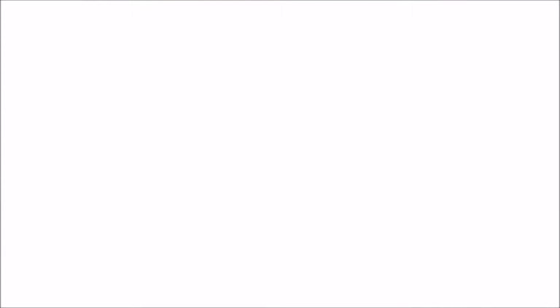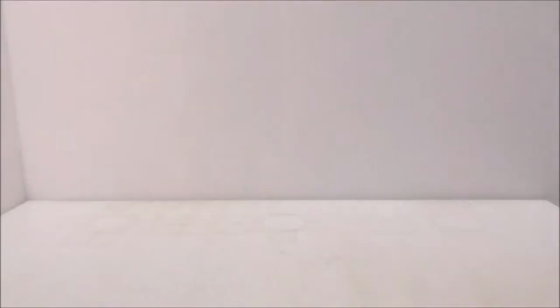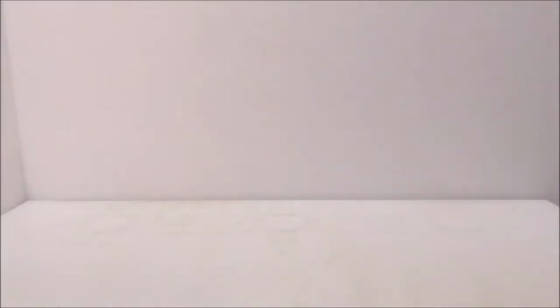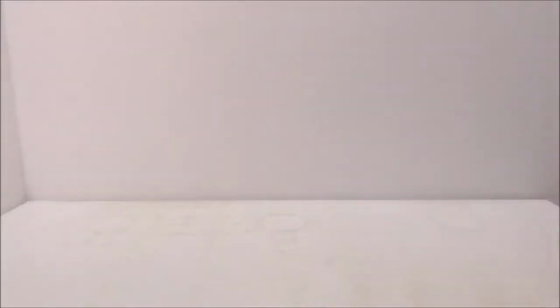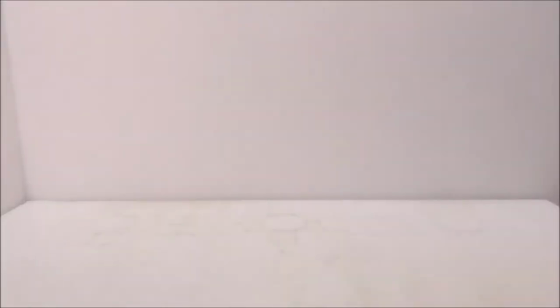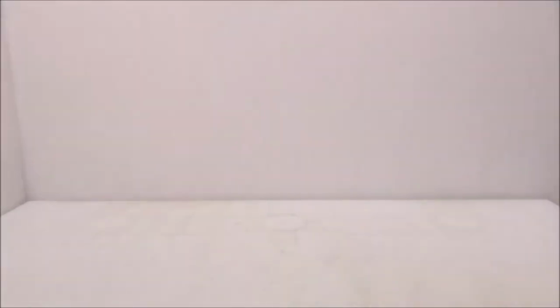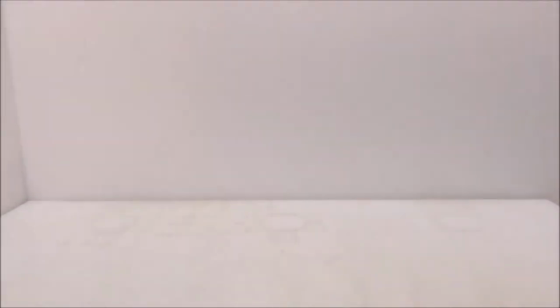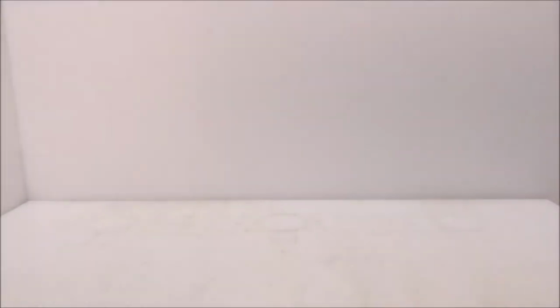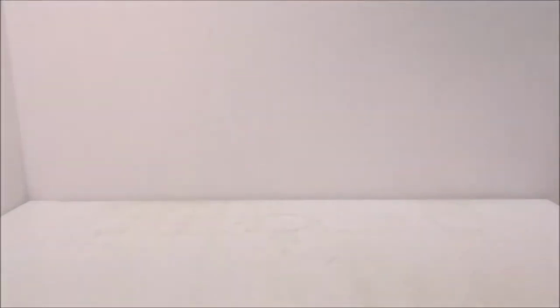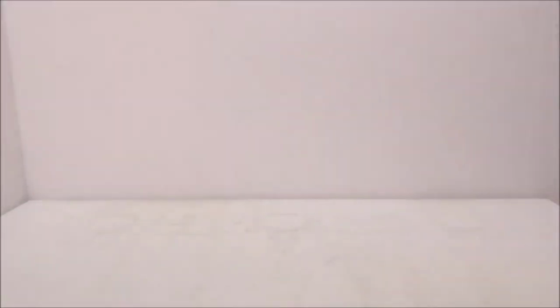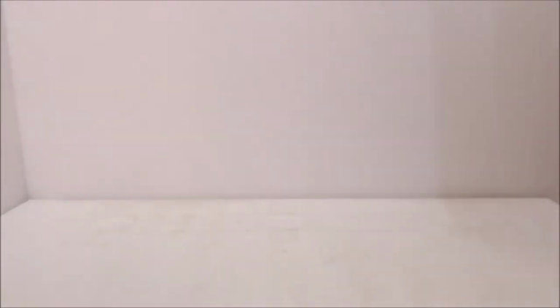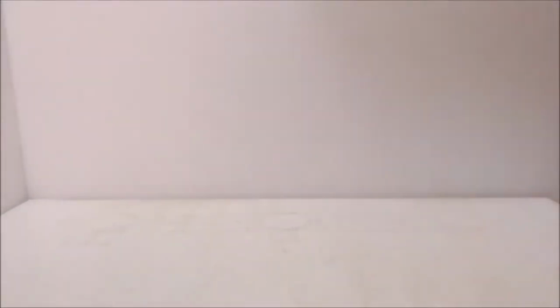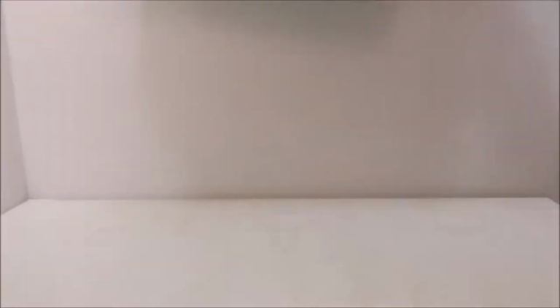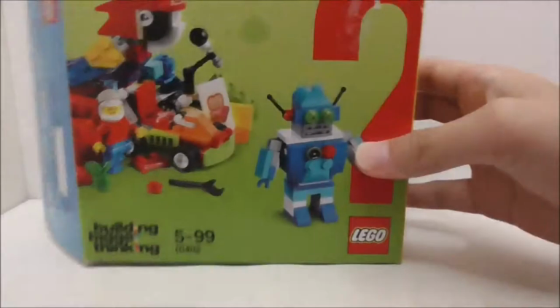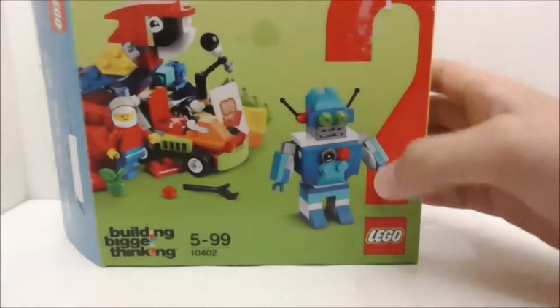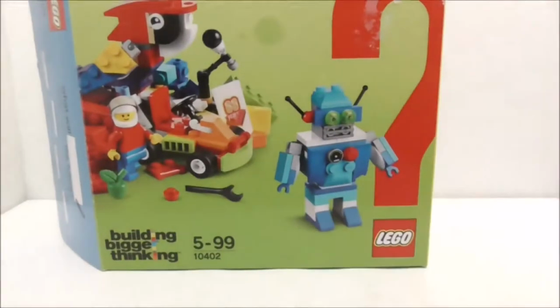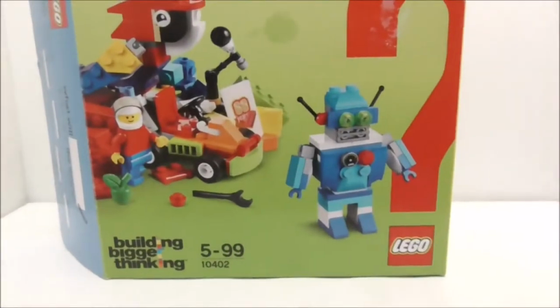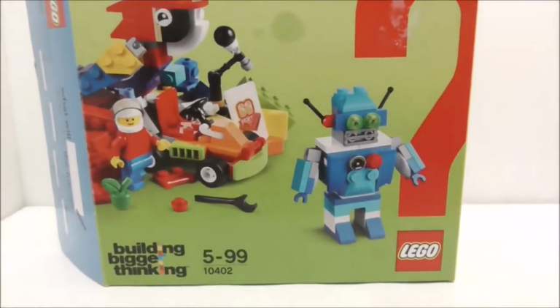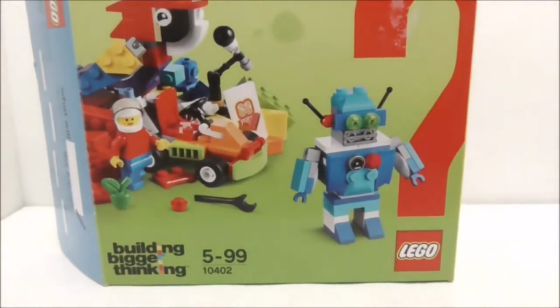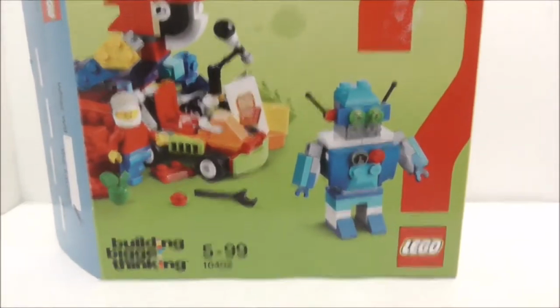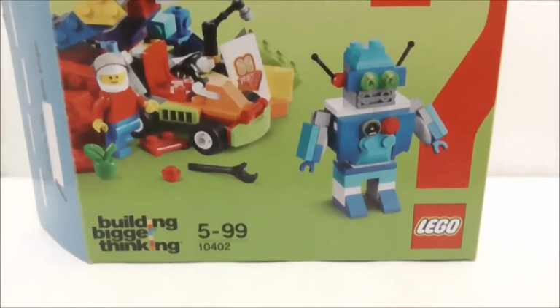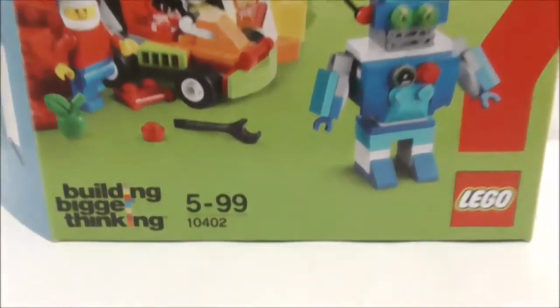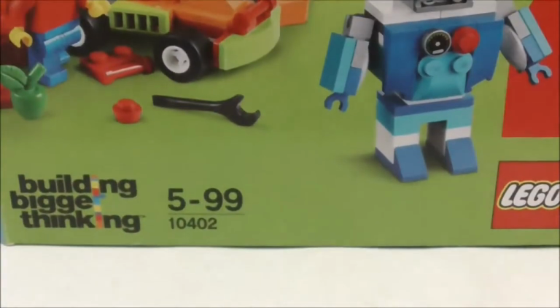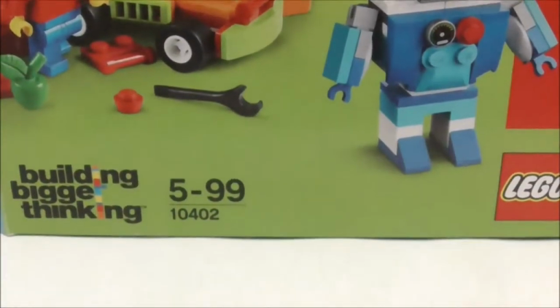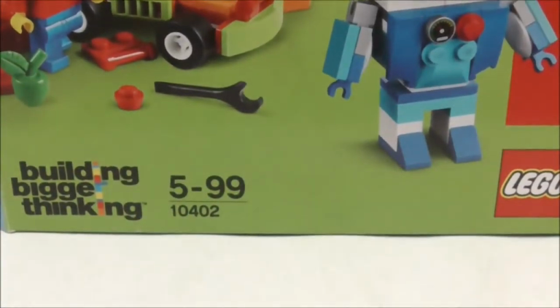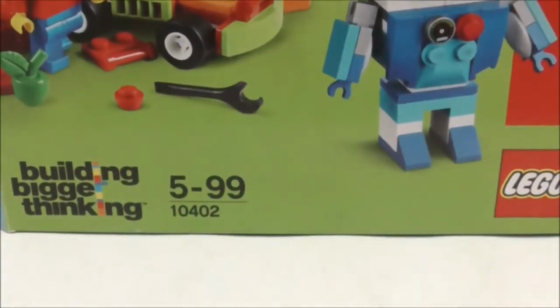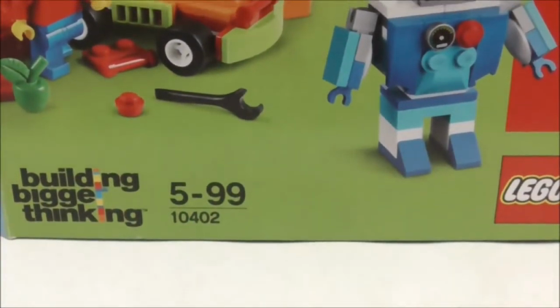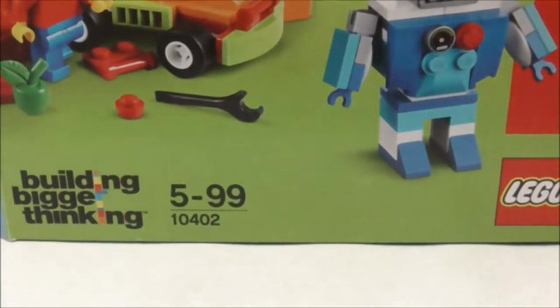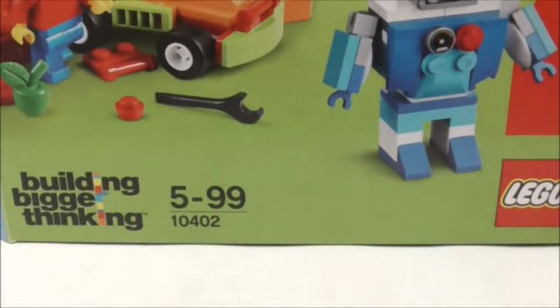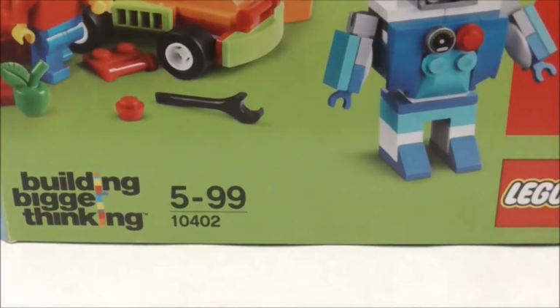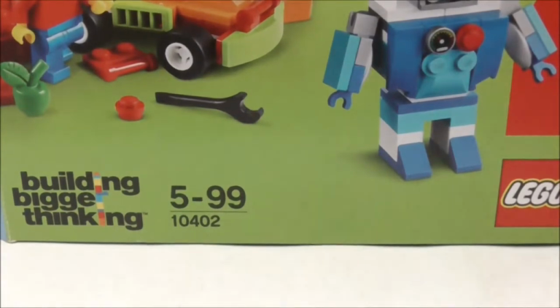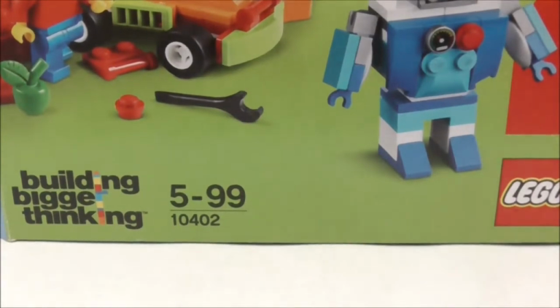Hey guys, this is RSU and today I'm reviewing the LEGO Classic Fun Future. This is the box itself right here, and as you can see it's recommended for just $5 to $99. This is set 10402.